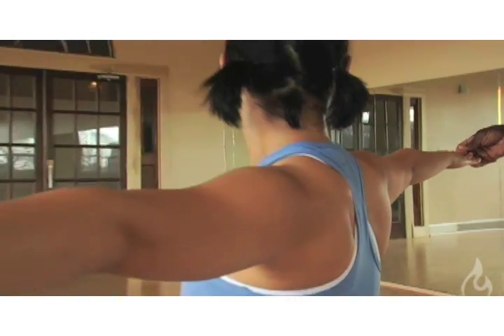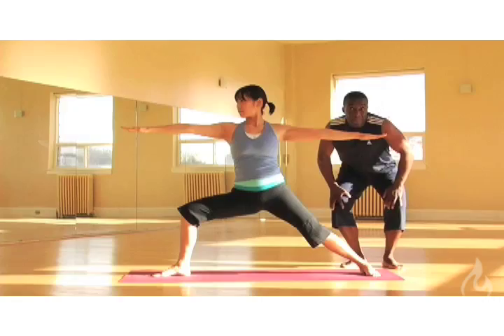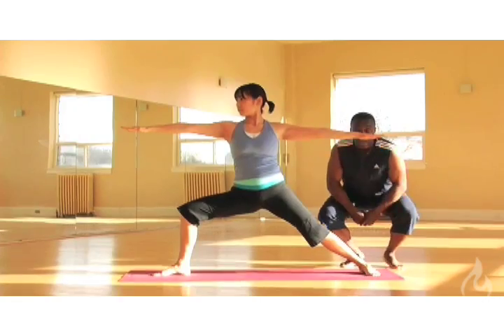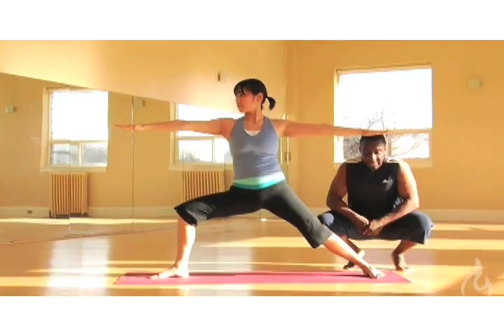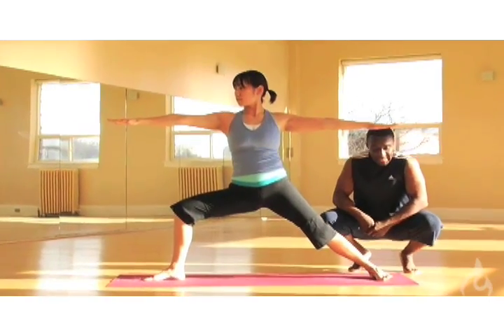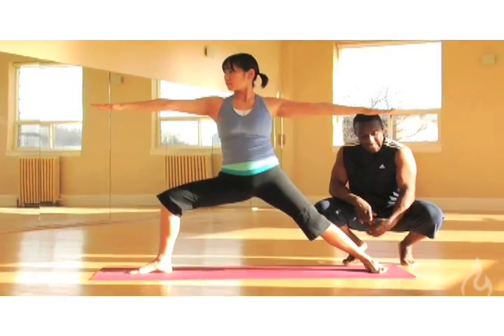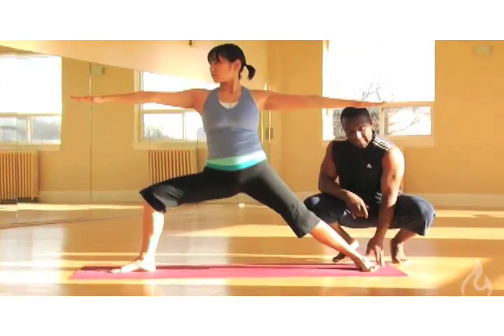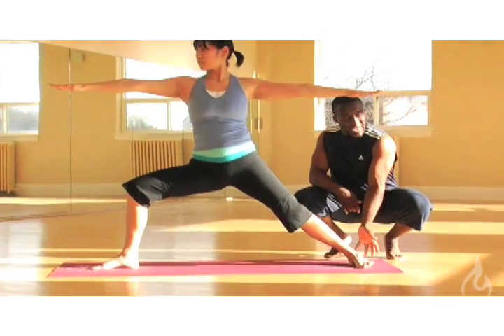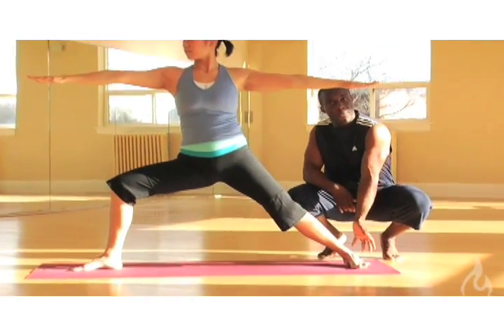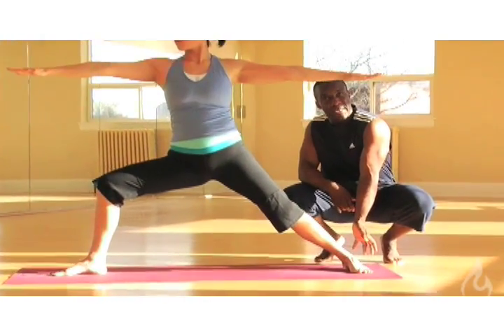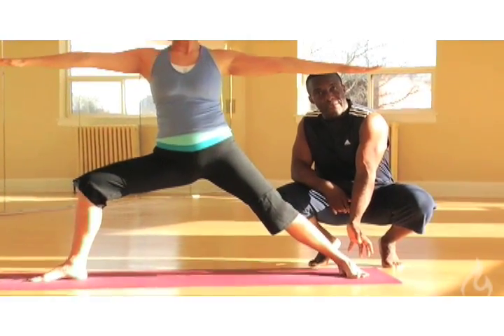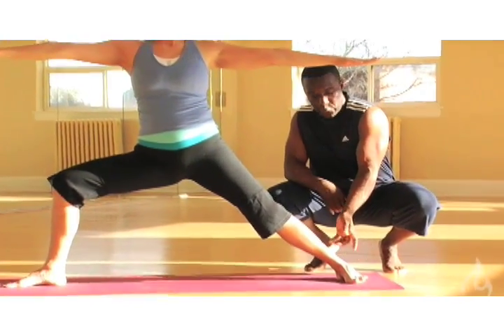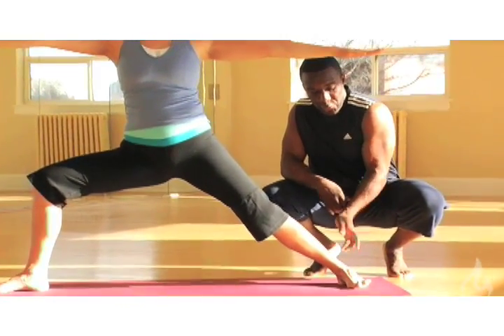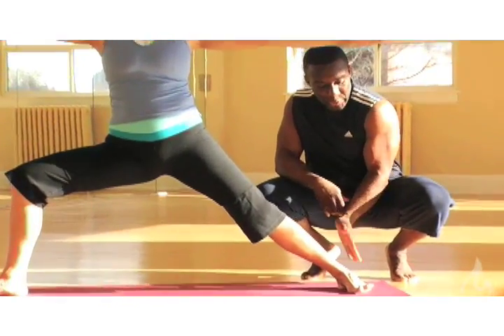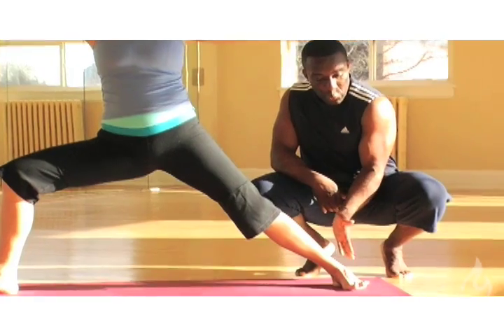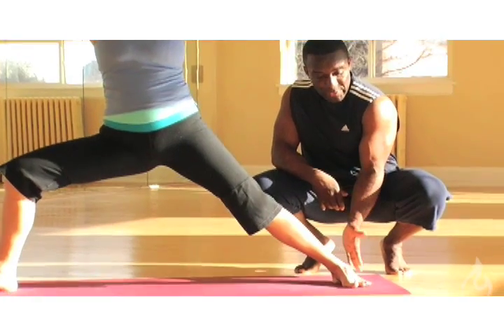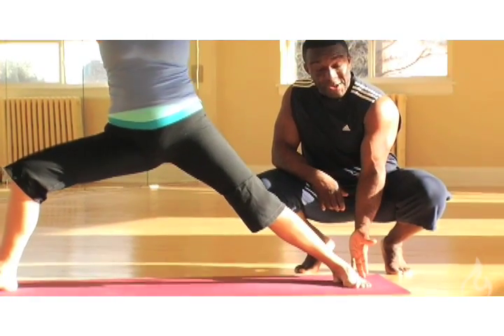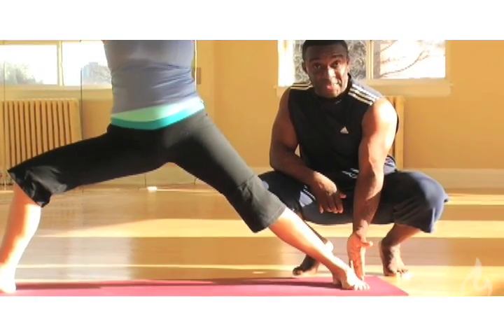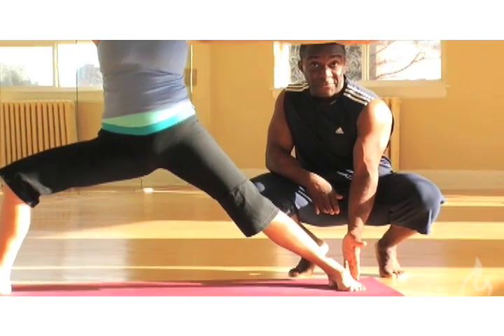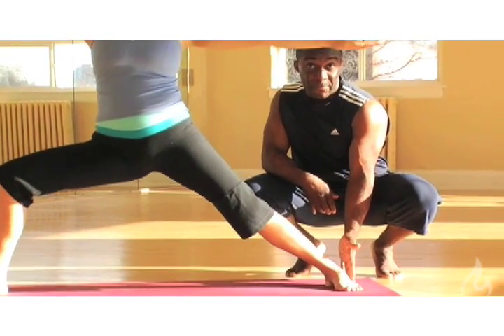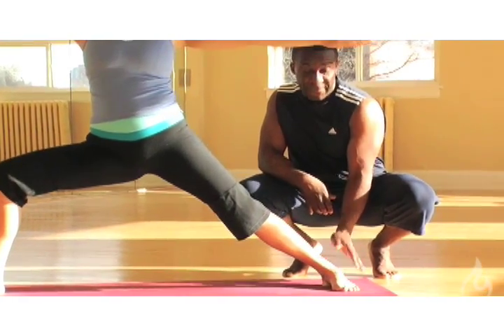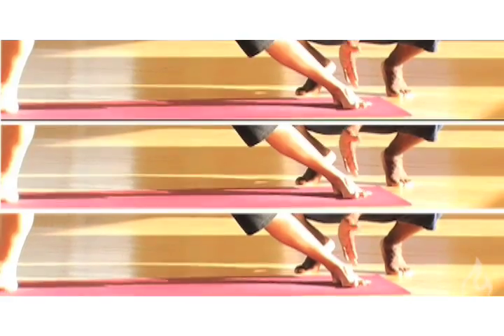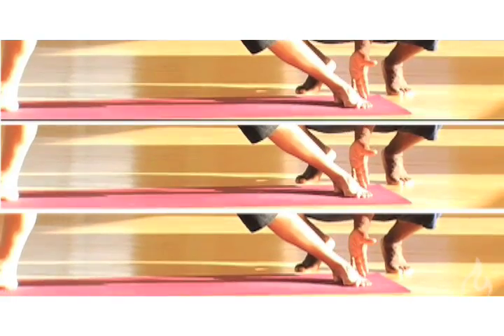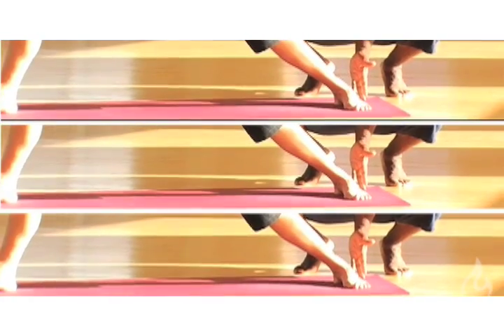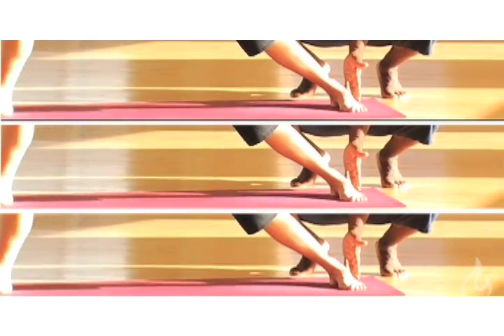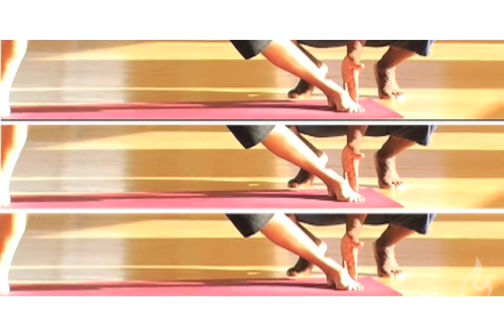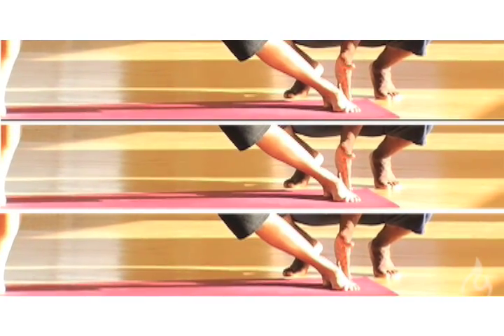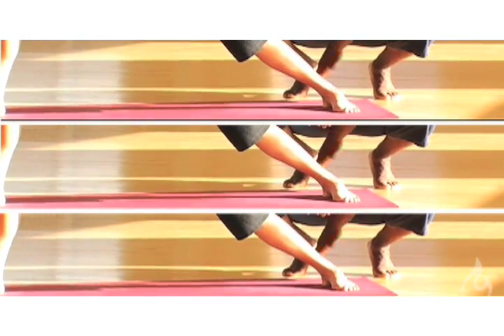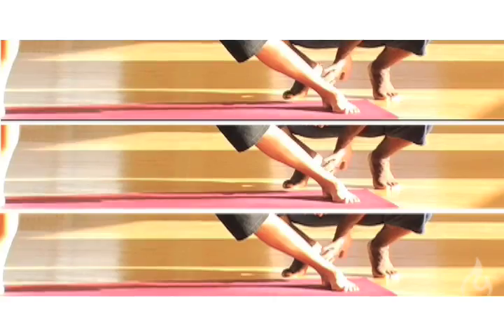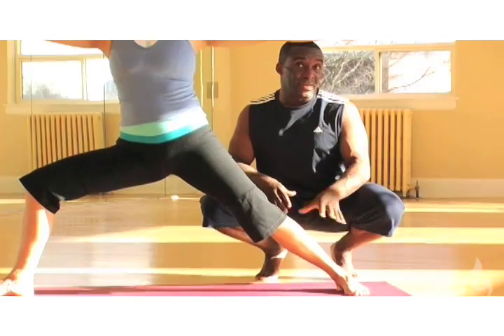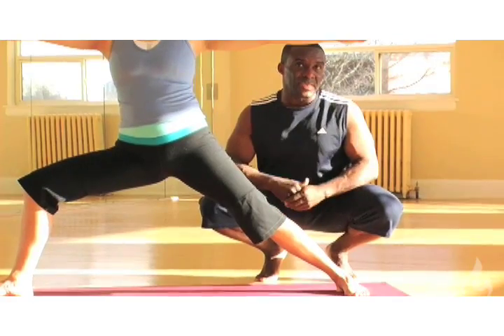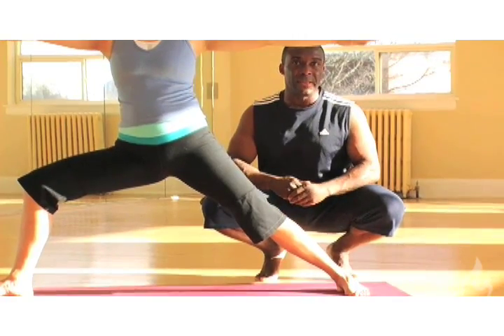Another common thing we tend to see is the back edge of the foot will tend to roll over. So we want to round the outside edge of your back foot down. Root the back heel down — we want to maintain a lot of stability there.